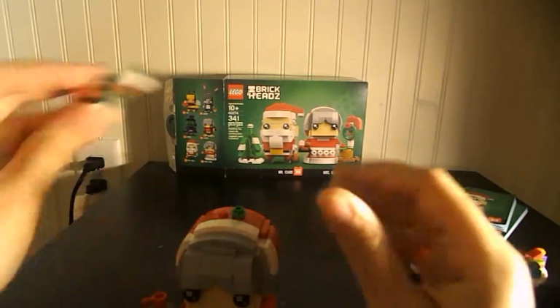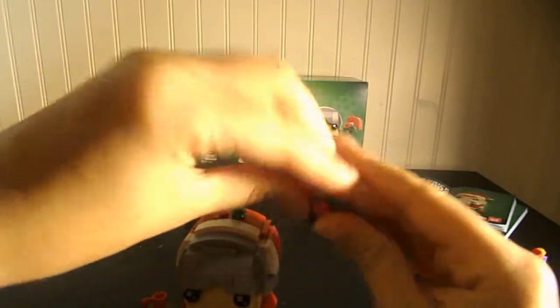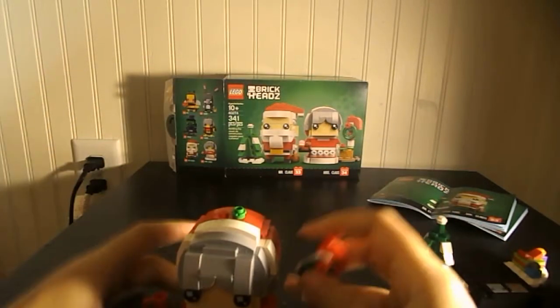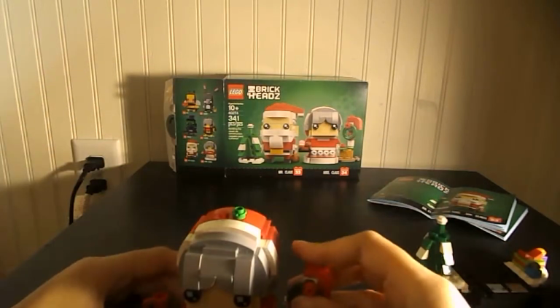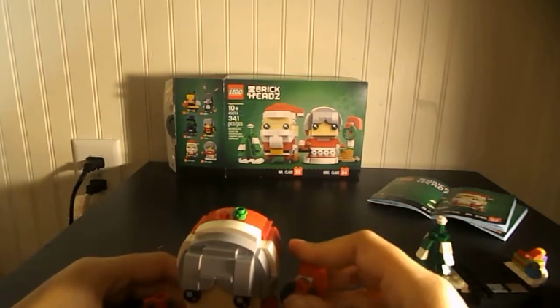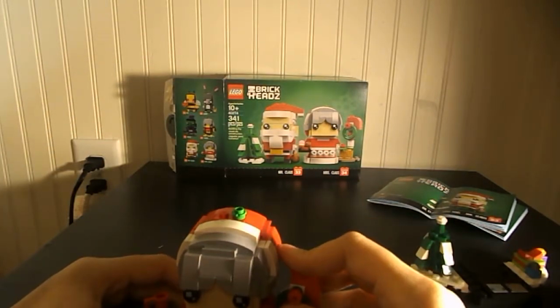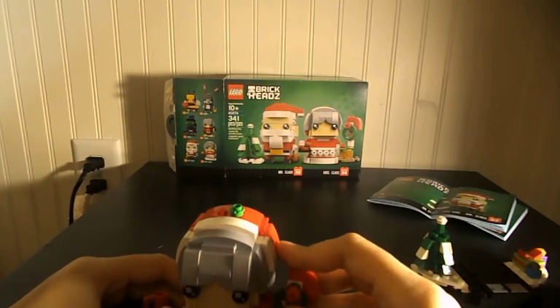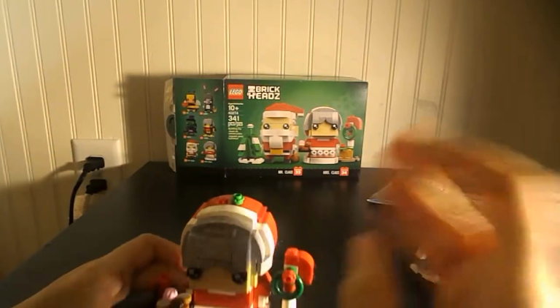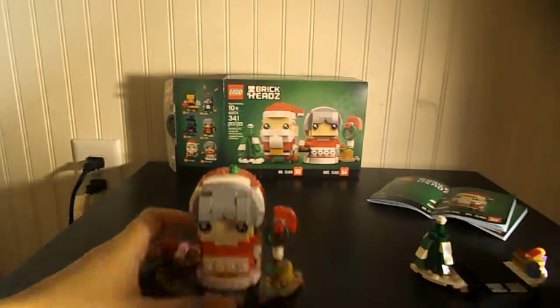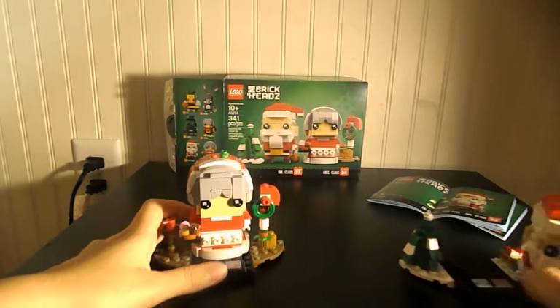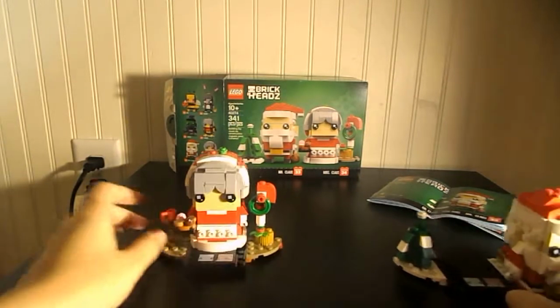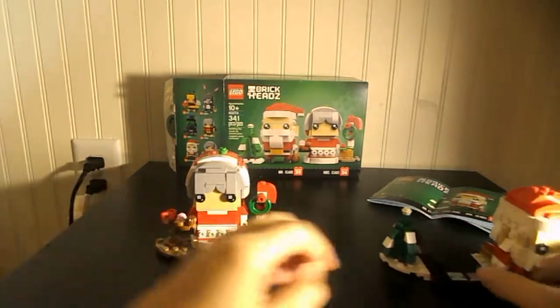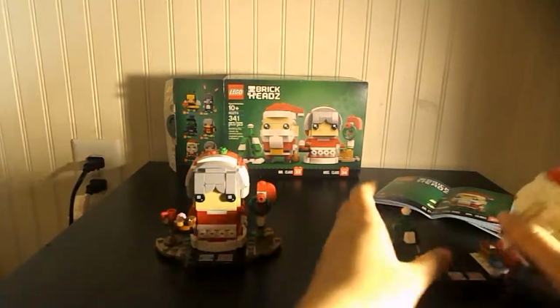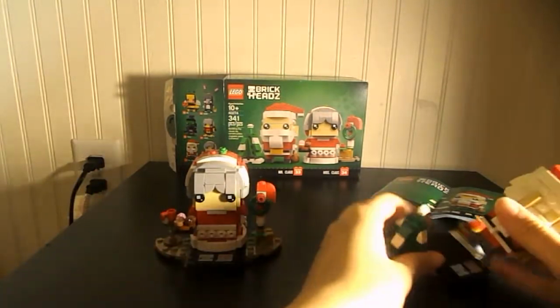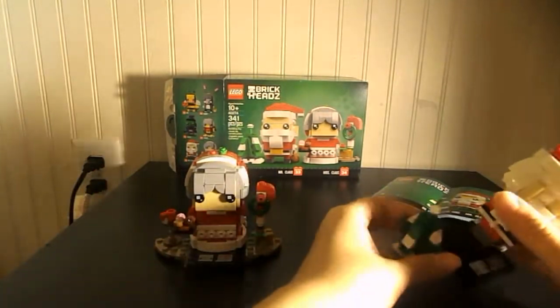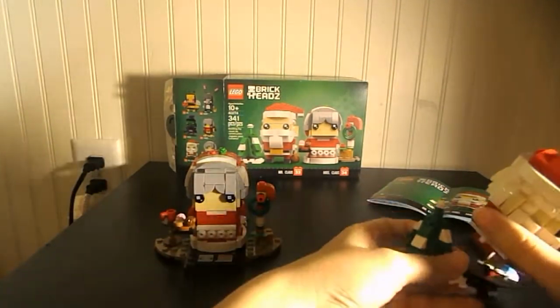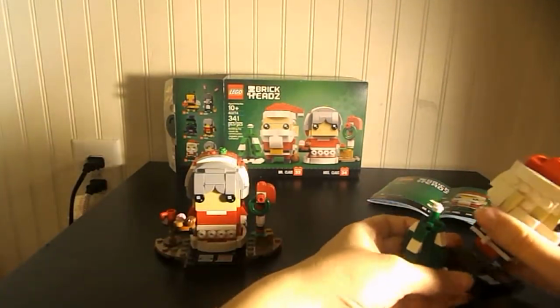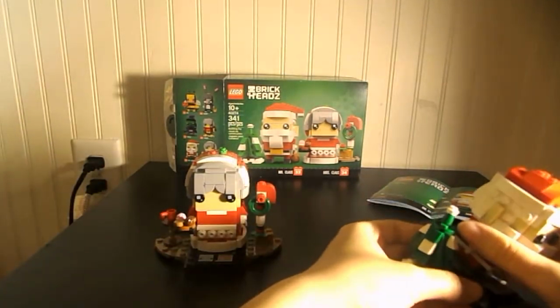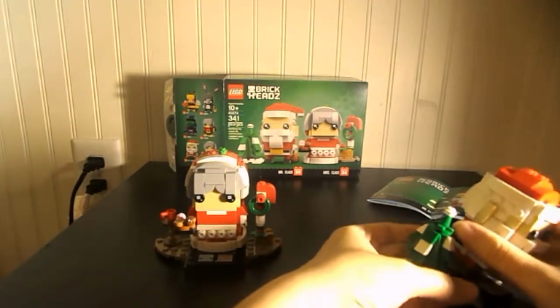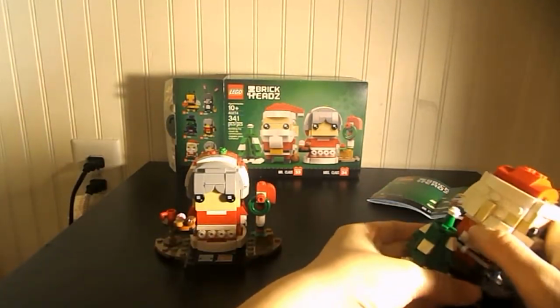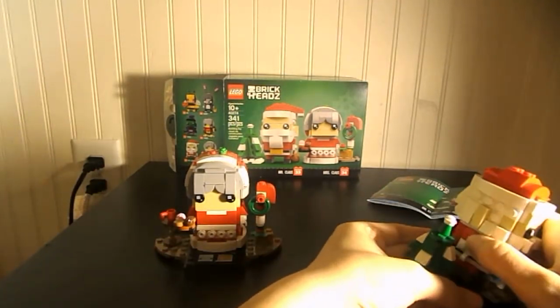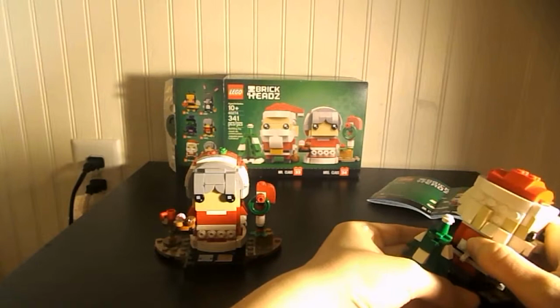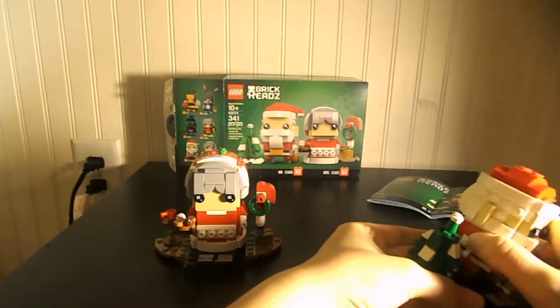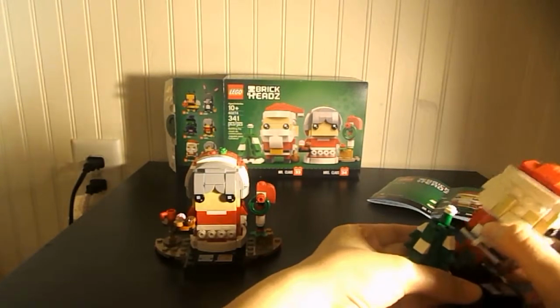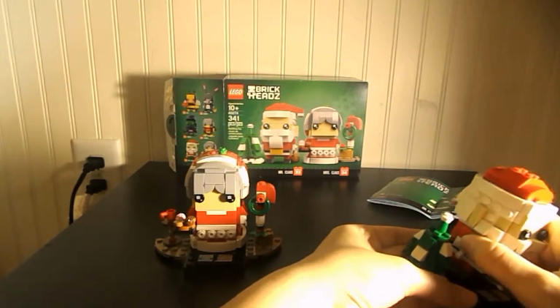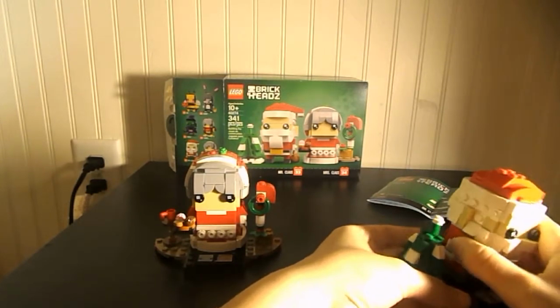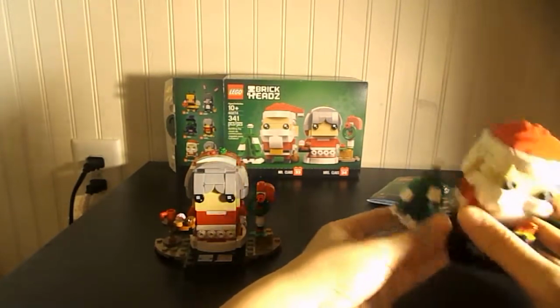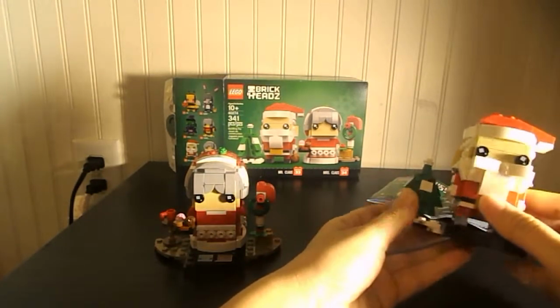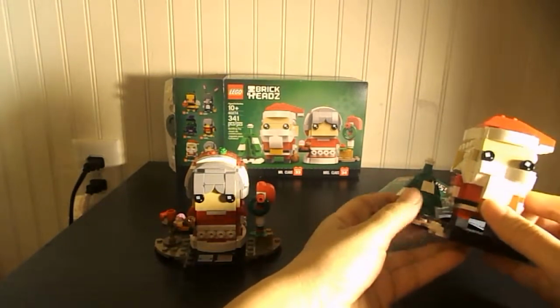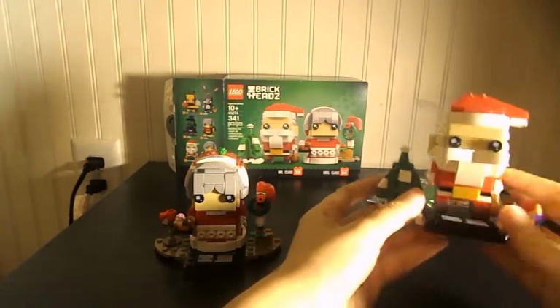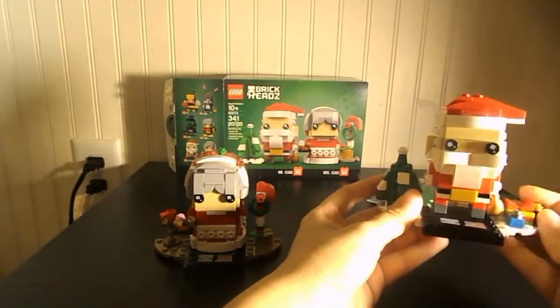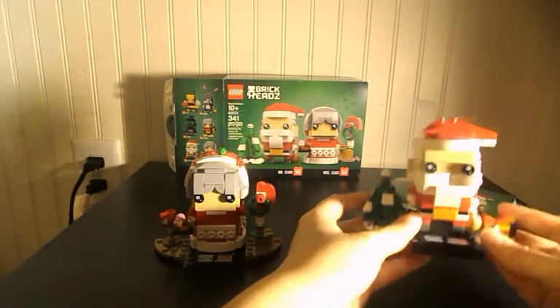This is a good deal for $10 at the Lego store, I think. Or even at $20 it comes with a lot, so. It's a nice build, fun build.